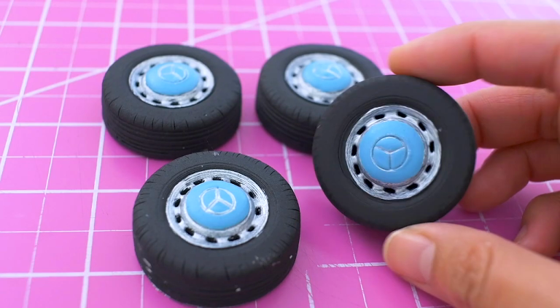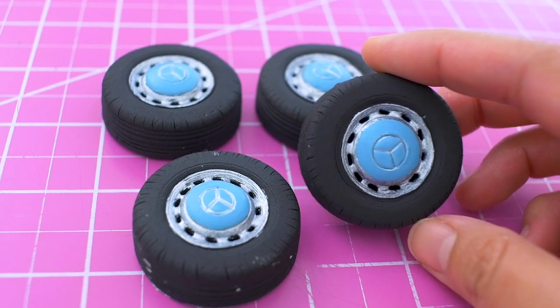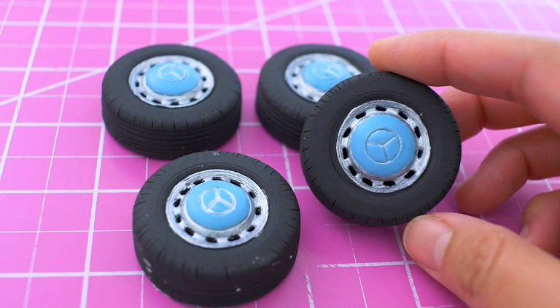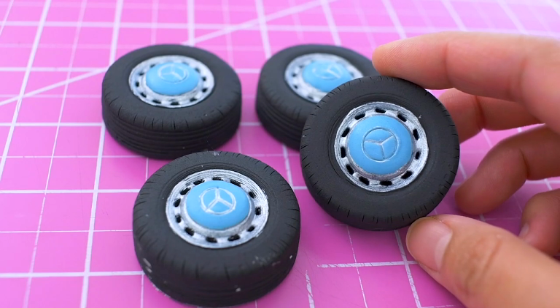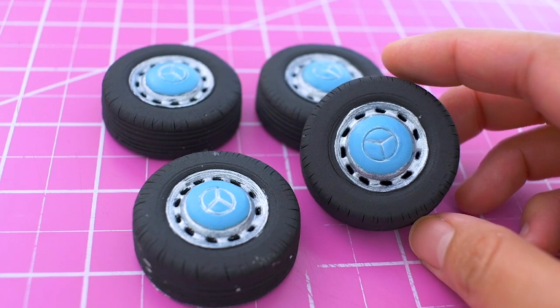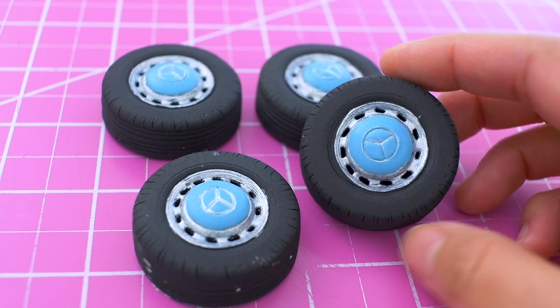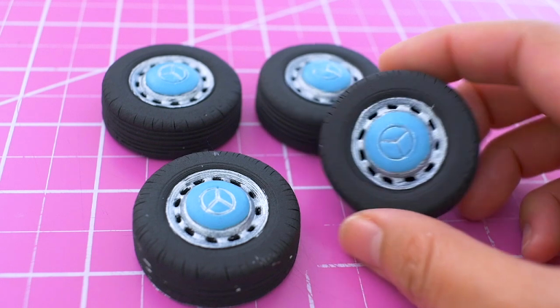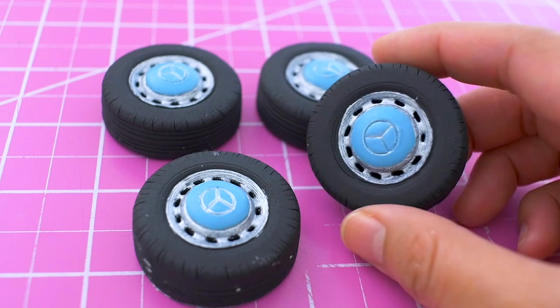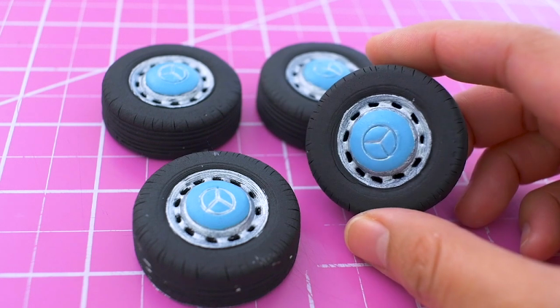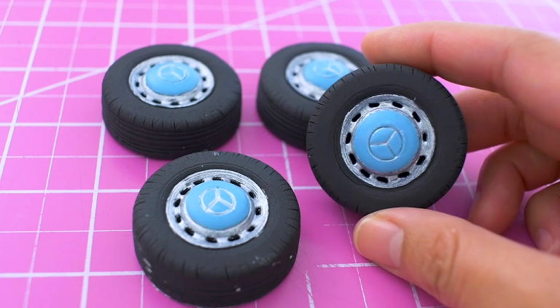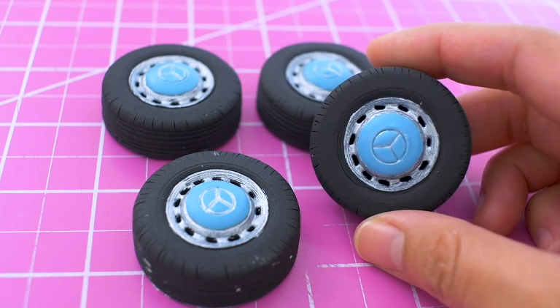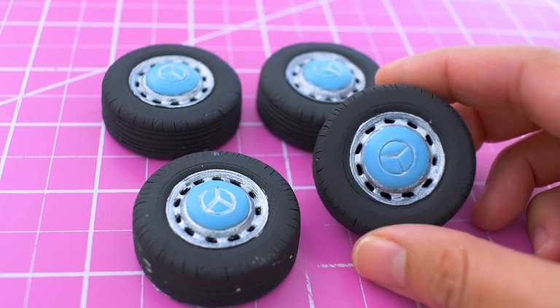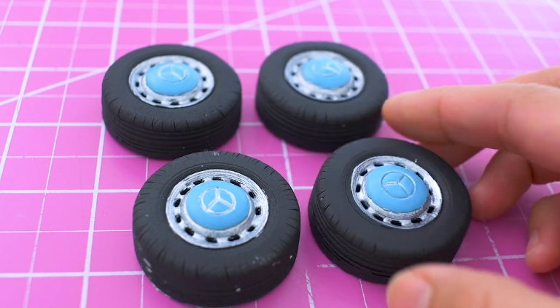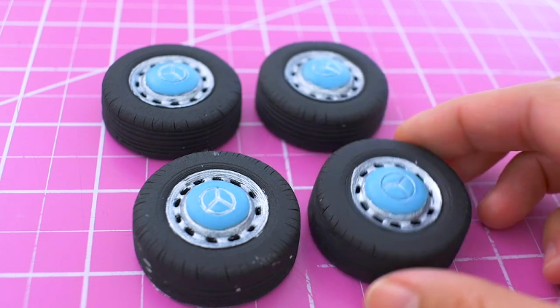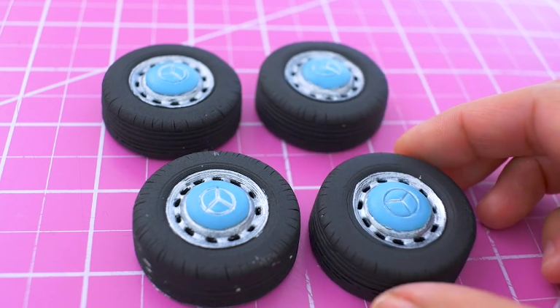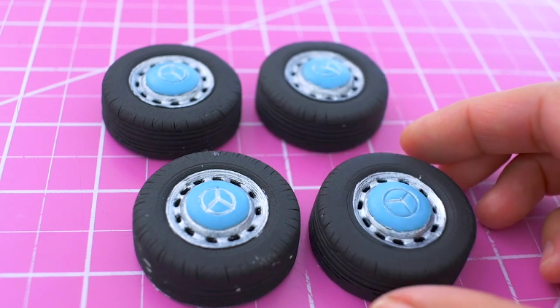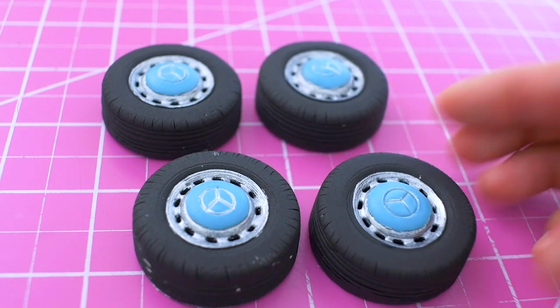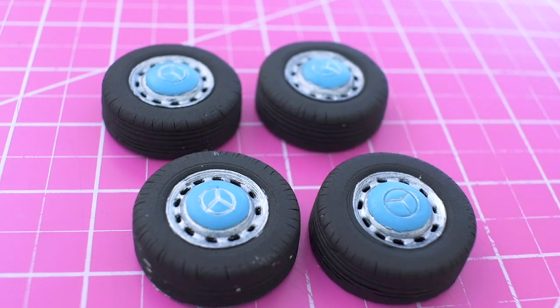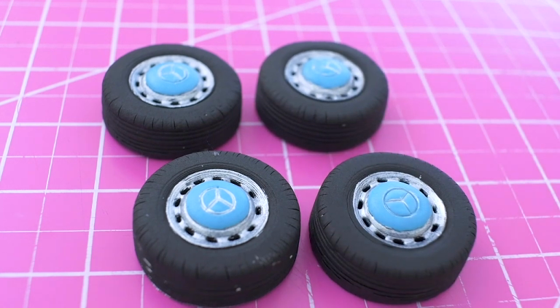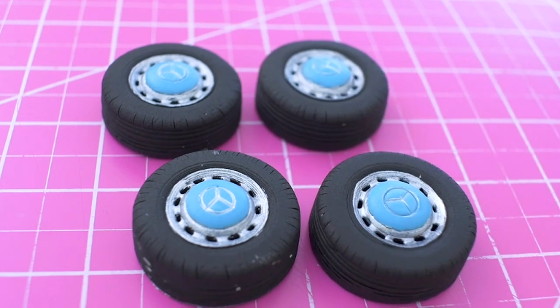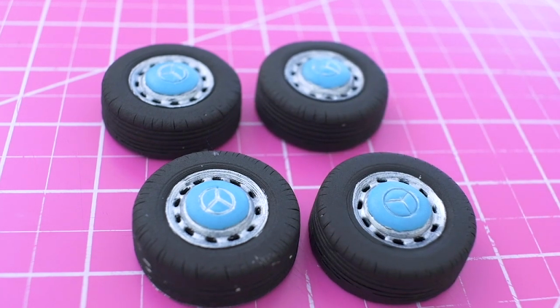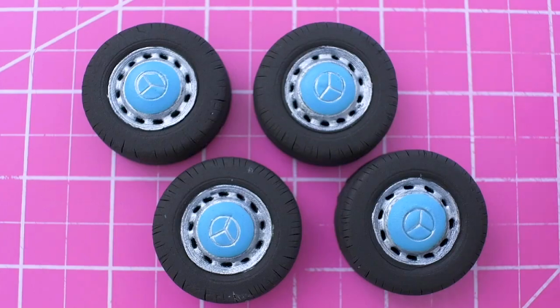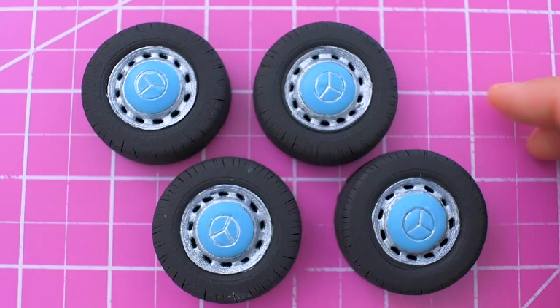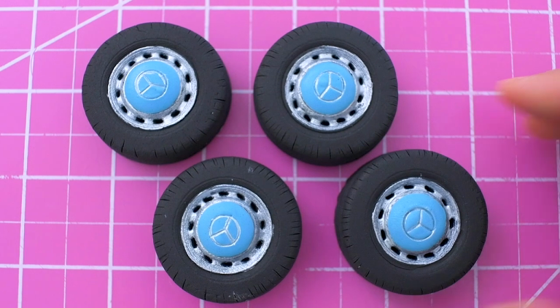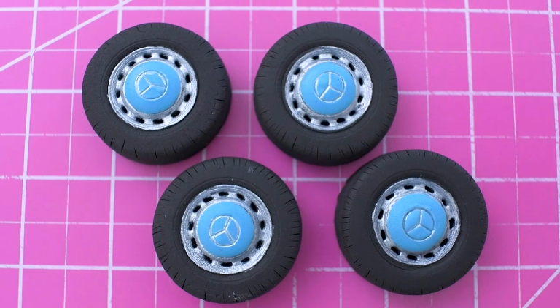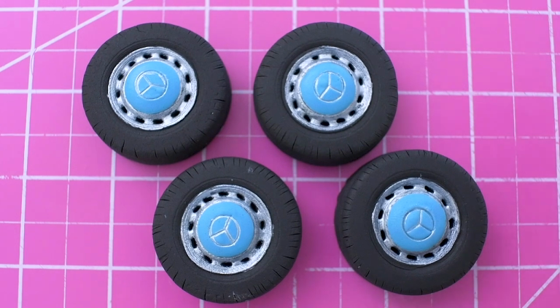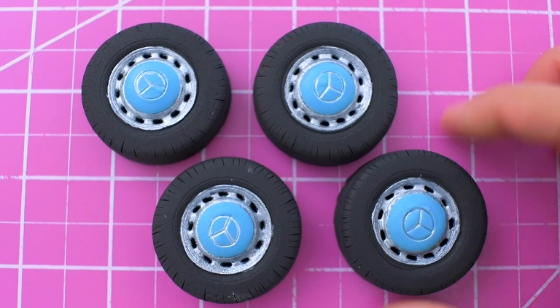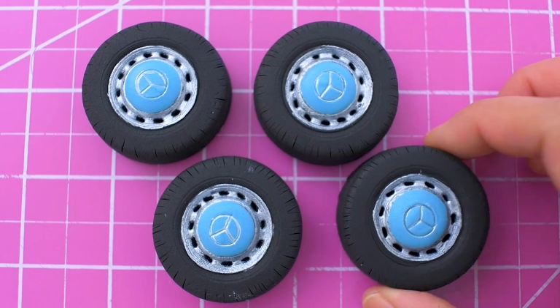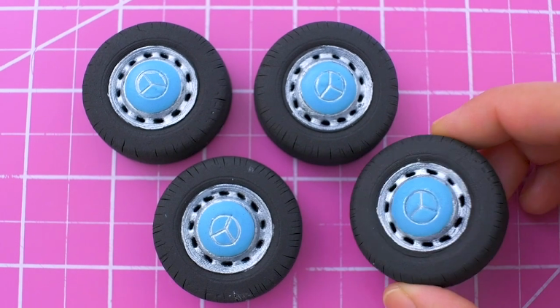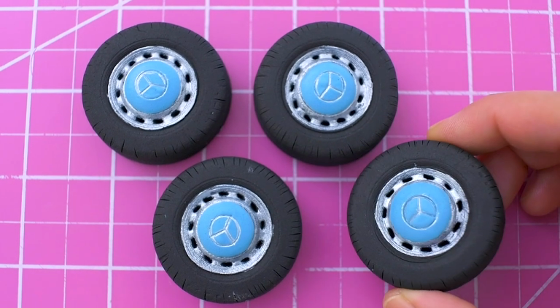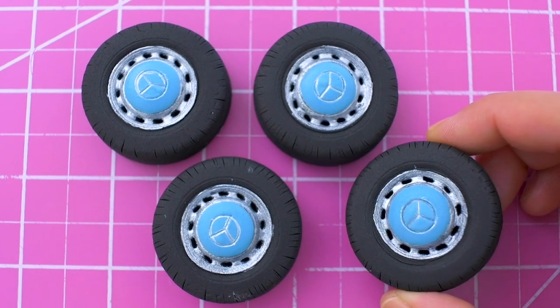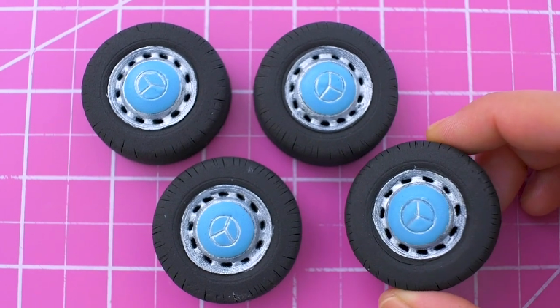Here are the finished wheels. I think they look pretty cool and I'm excited to show you the full Mercedes cake once it's ready. Hit subscribe to be notified and let me know if you have any questions or comments. Until next time, see ya!